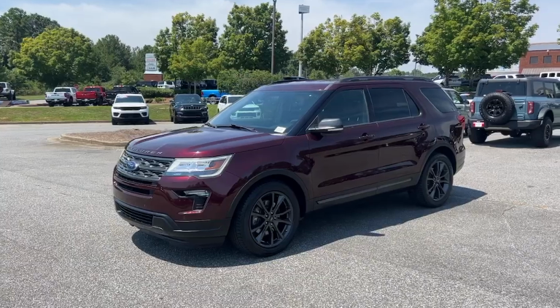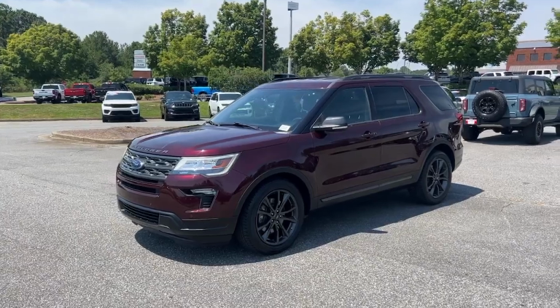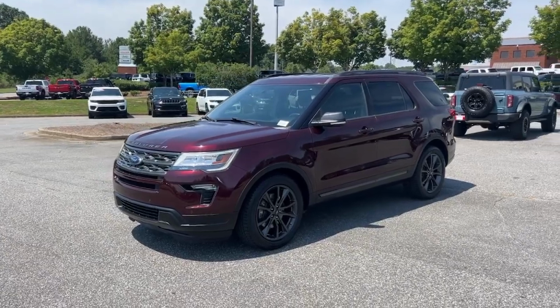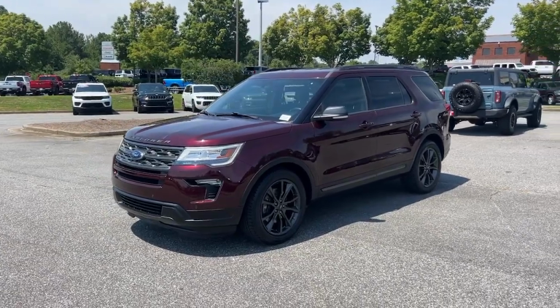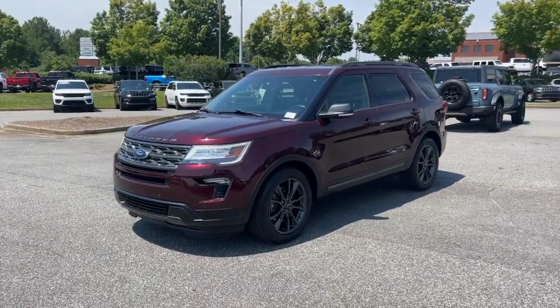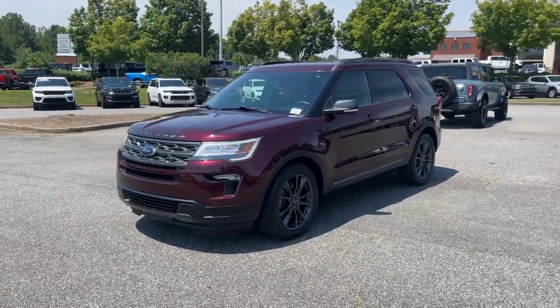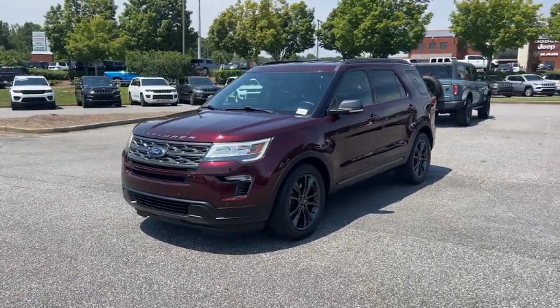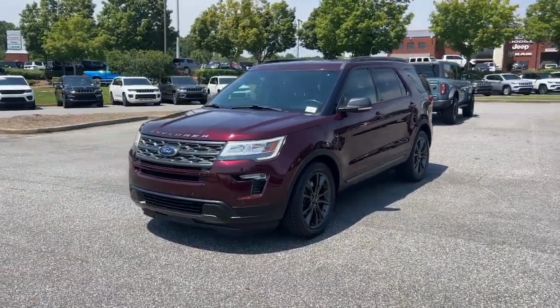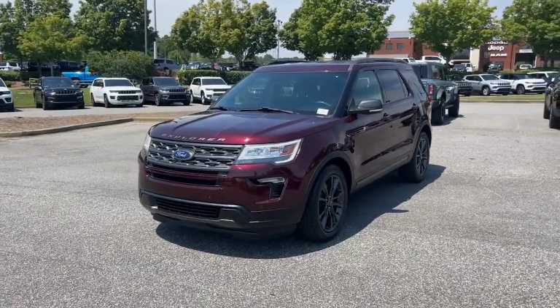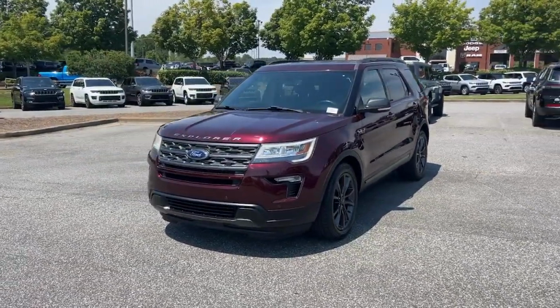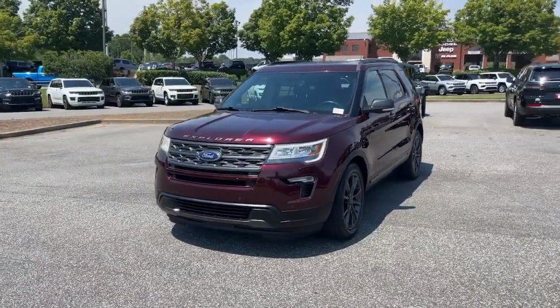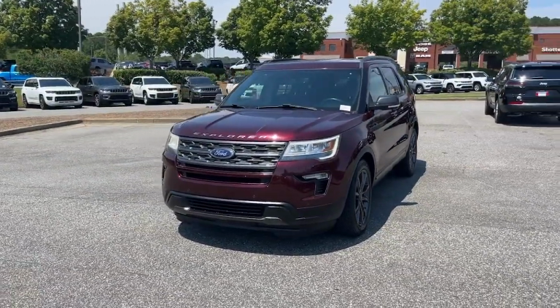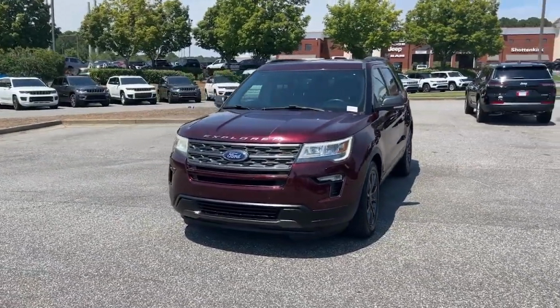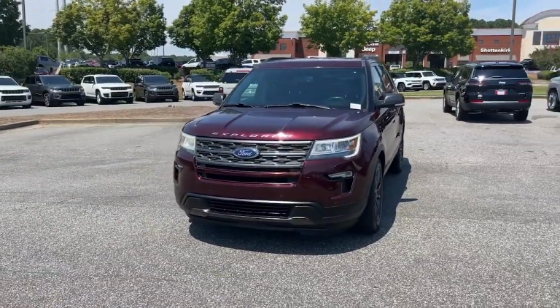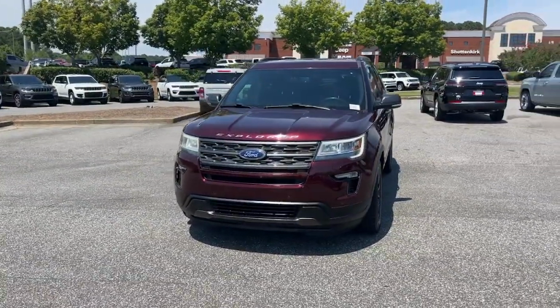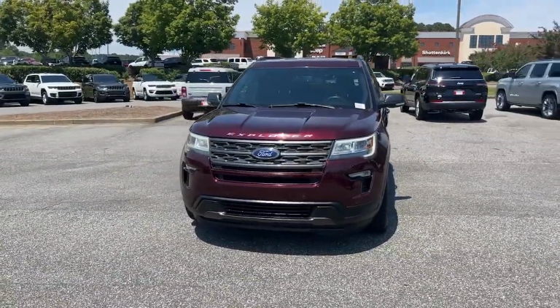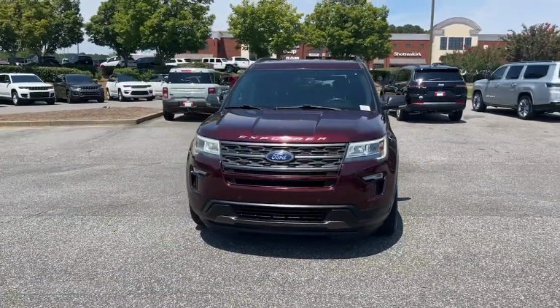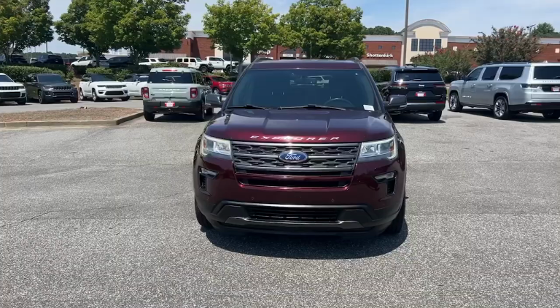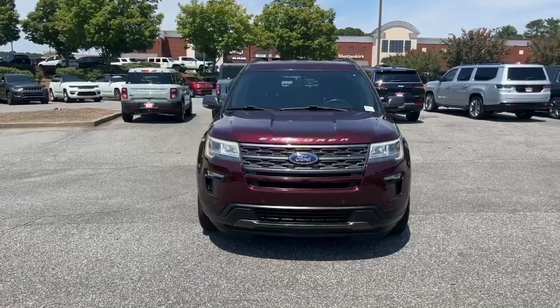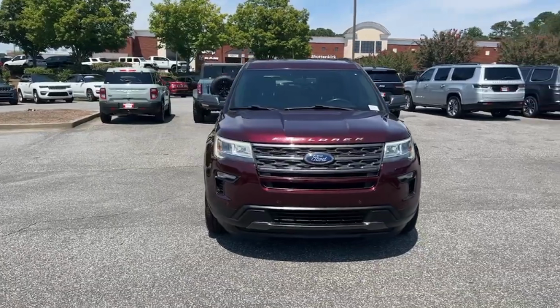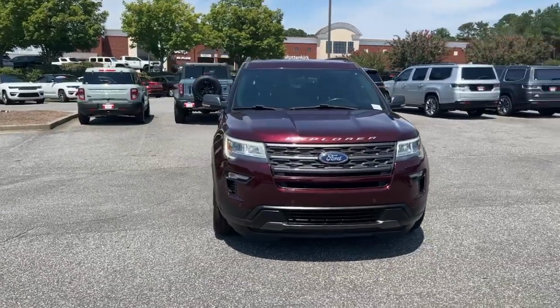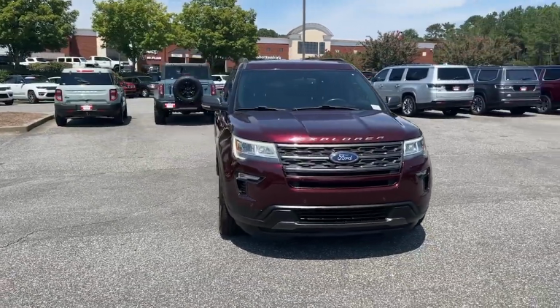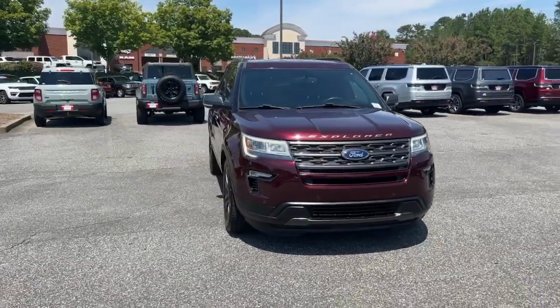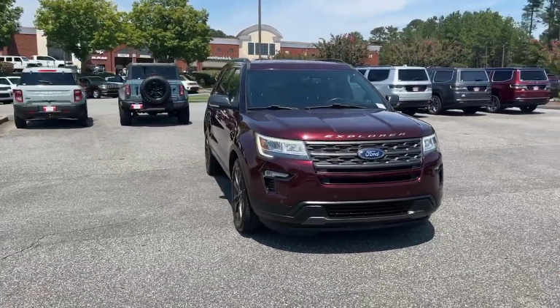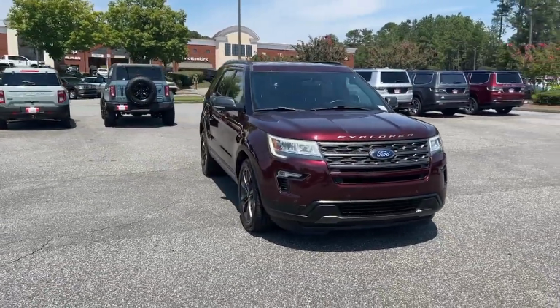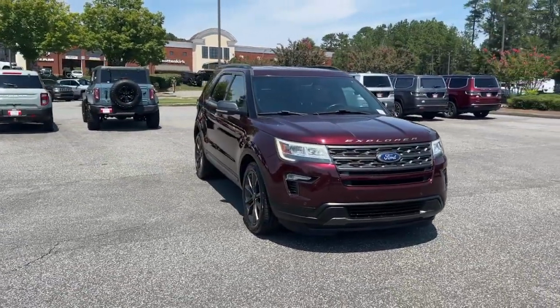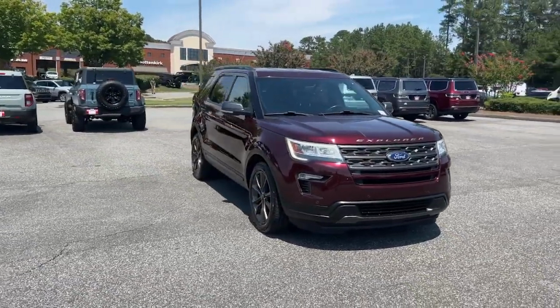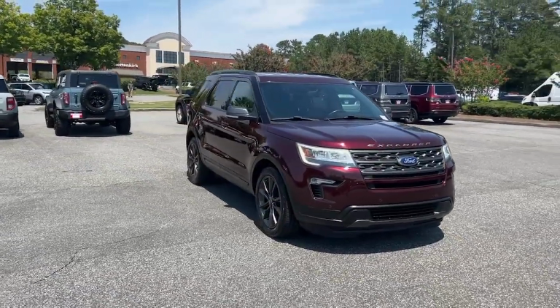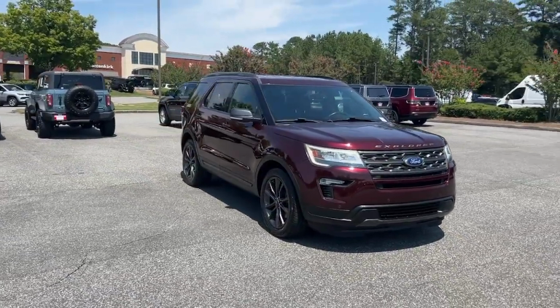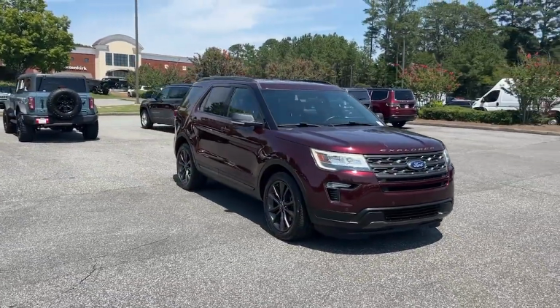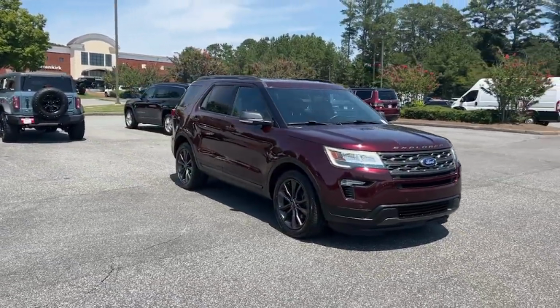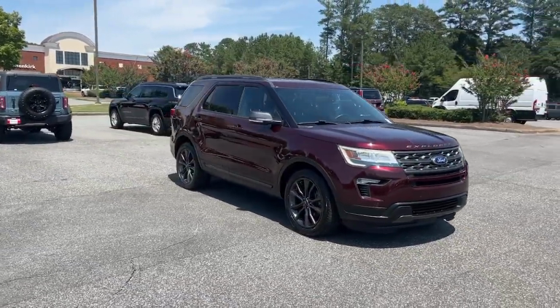You will be amazed by this 2018 Ford Explorer. With less than 120,000 miles on the odometer, this vehicle stands out from the rest.